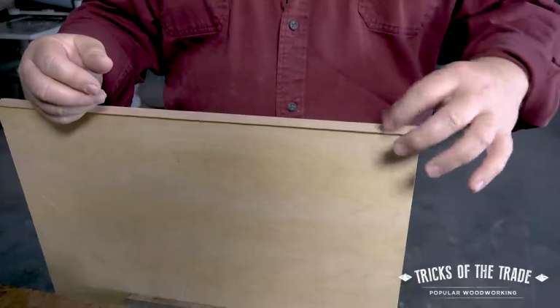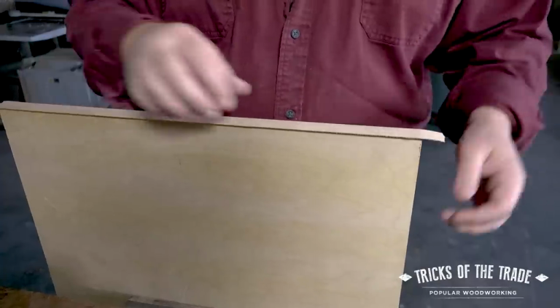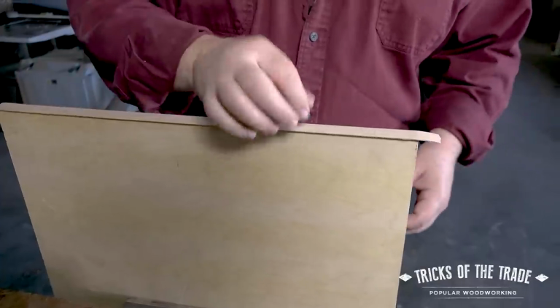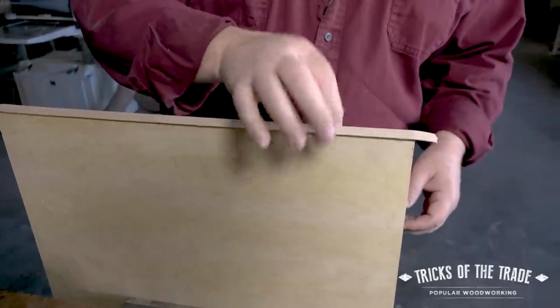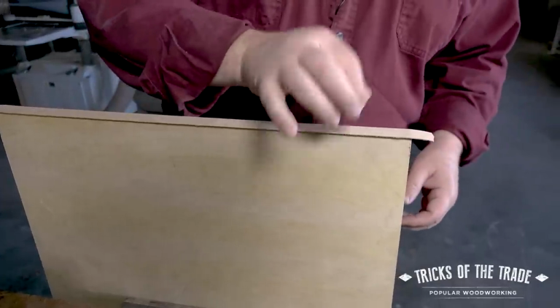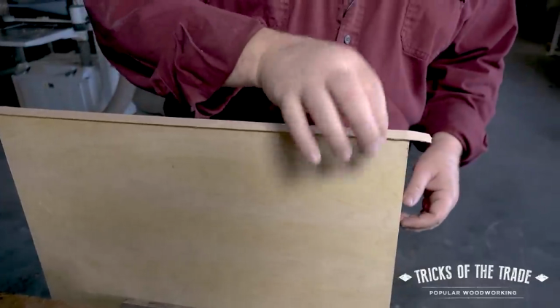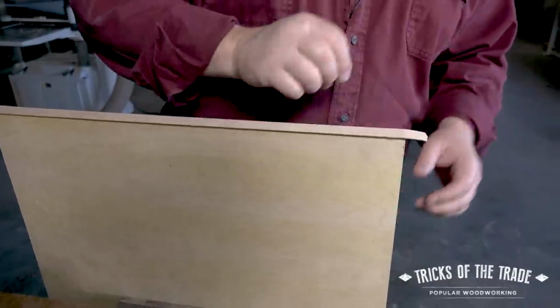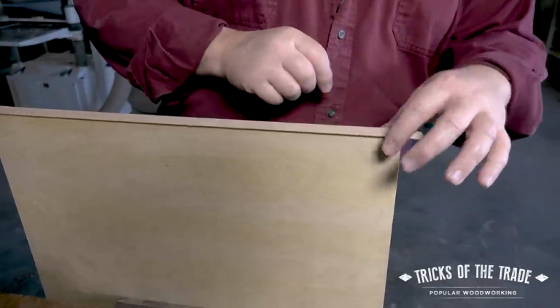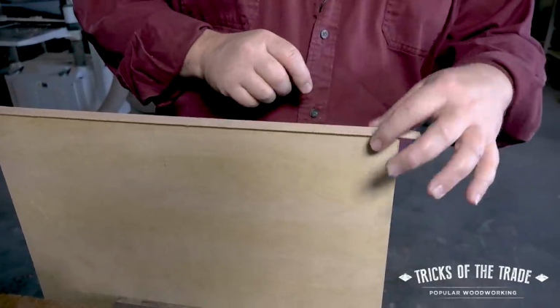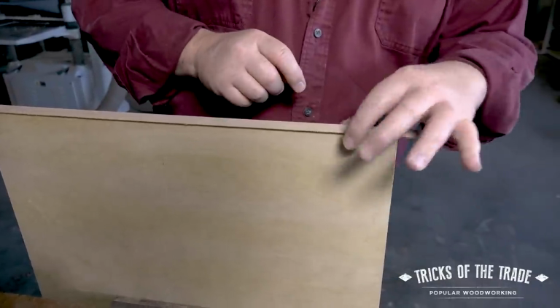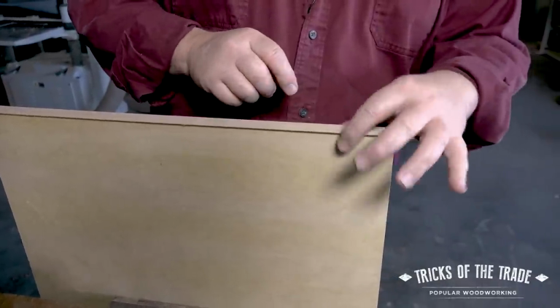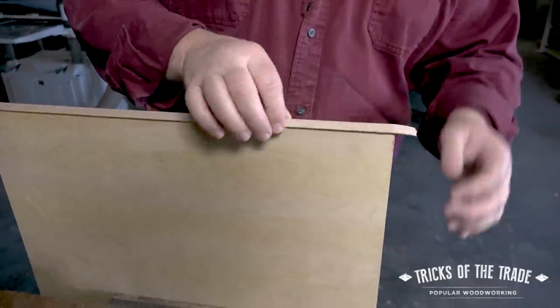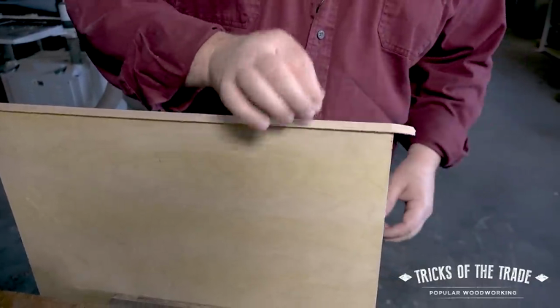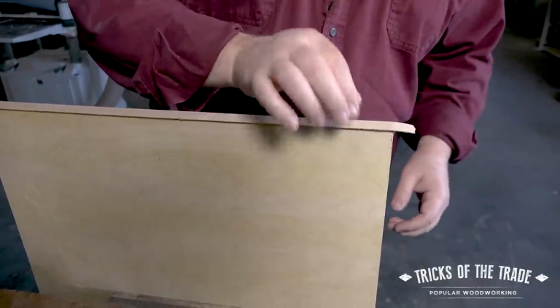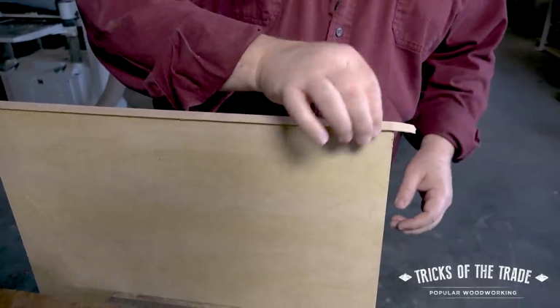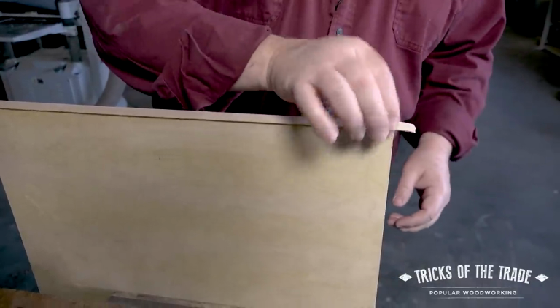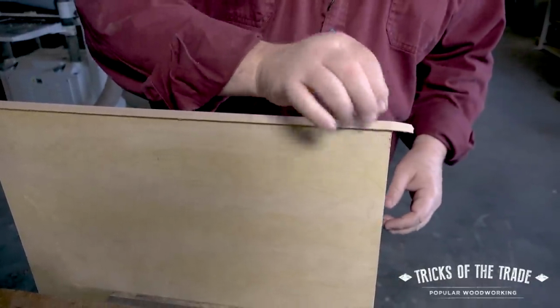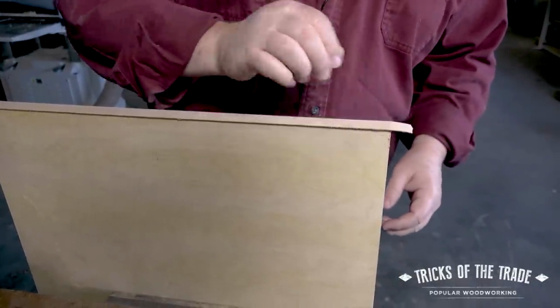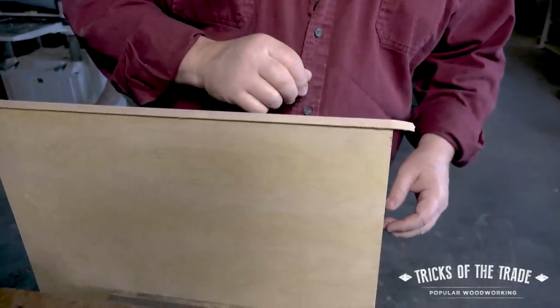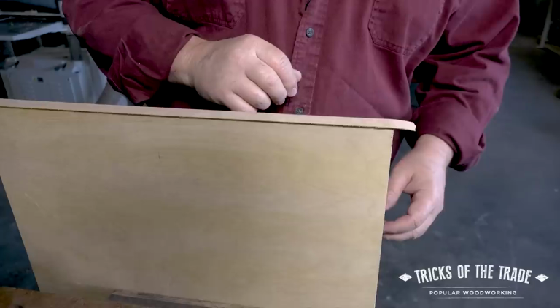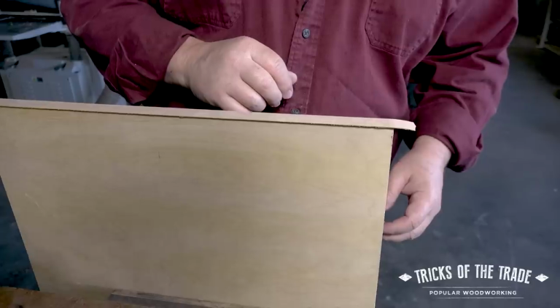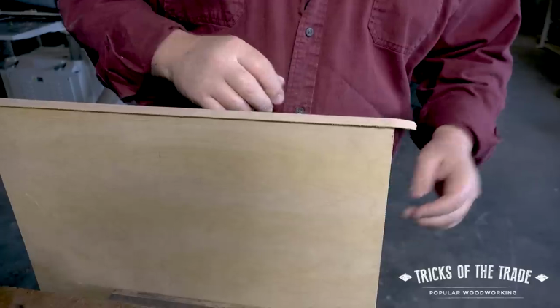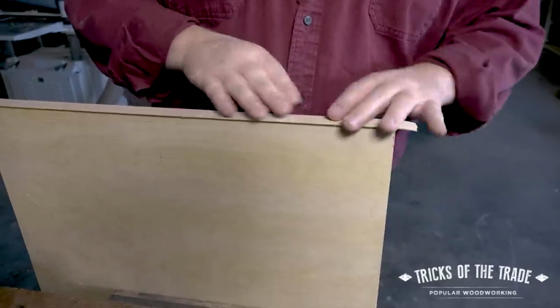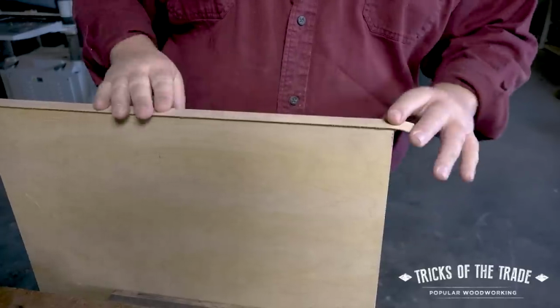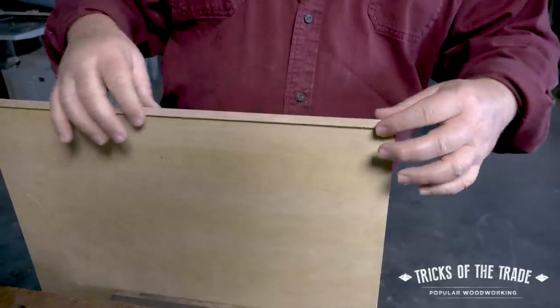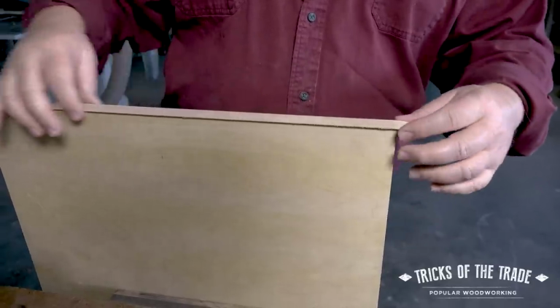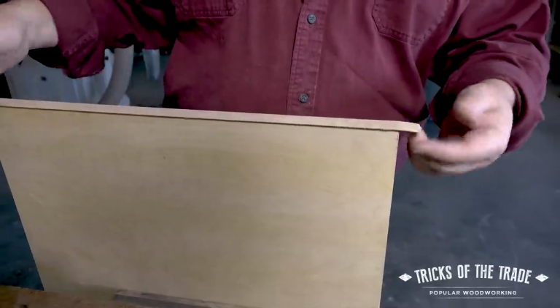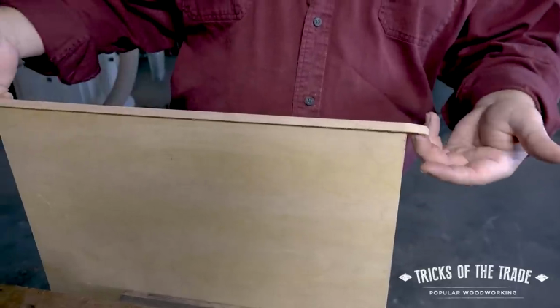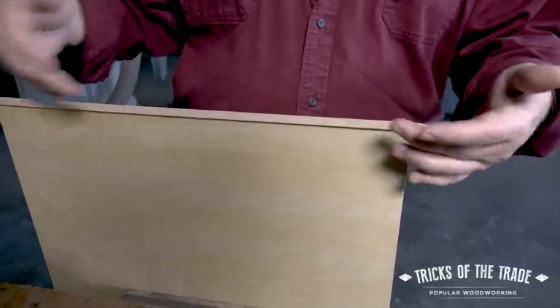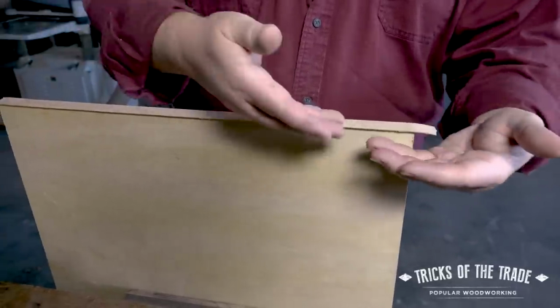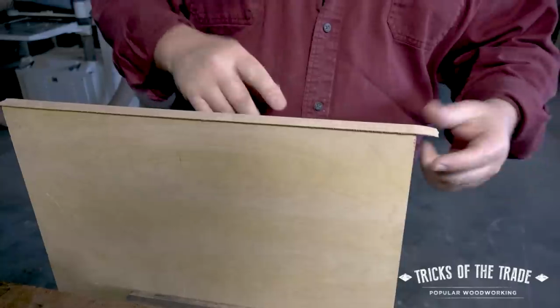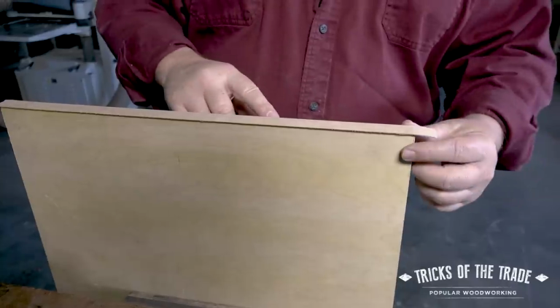The glue is dry now, and I can tell by lifting up on this — it's very firm, and that's exactly what I want. Now to clean this up, we obviously have overhang all the way around the edge.